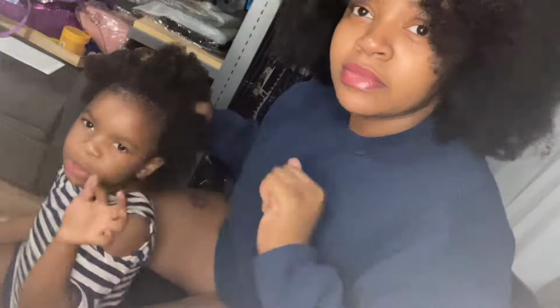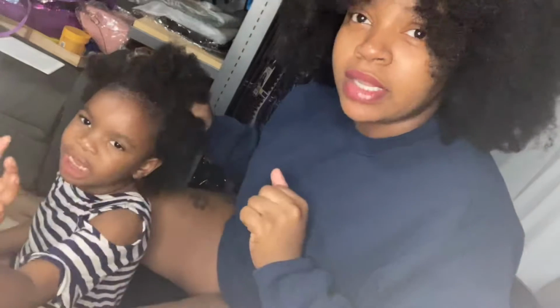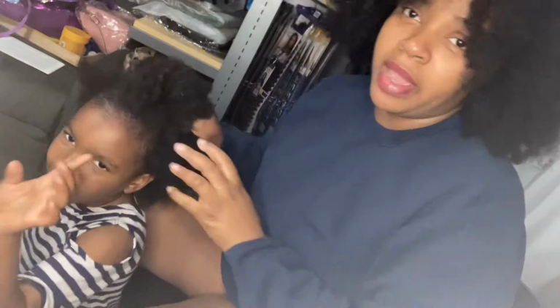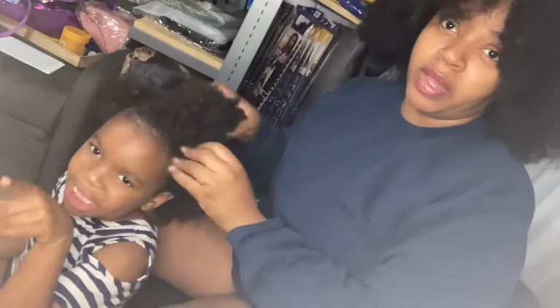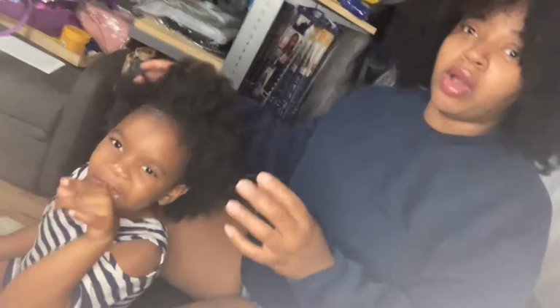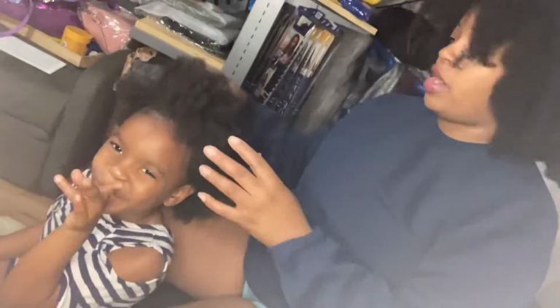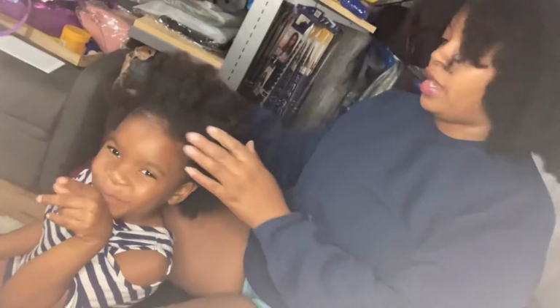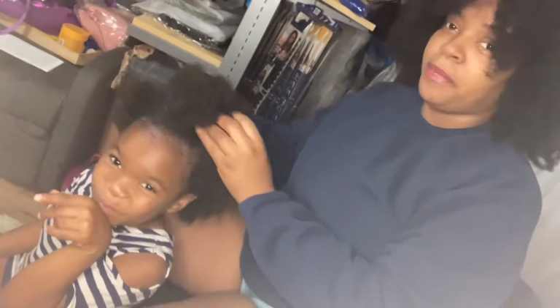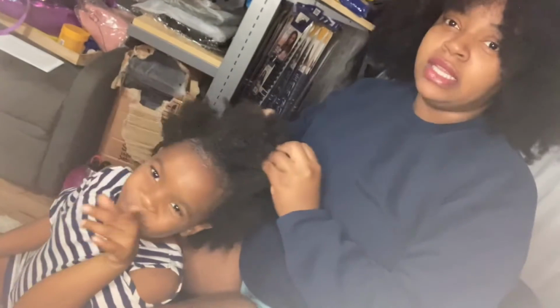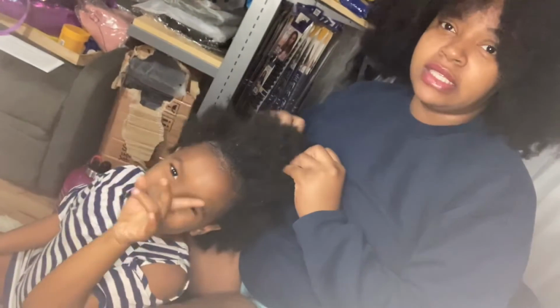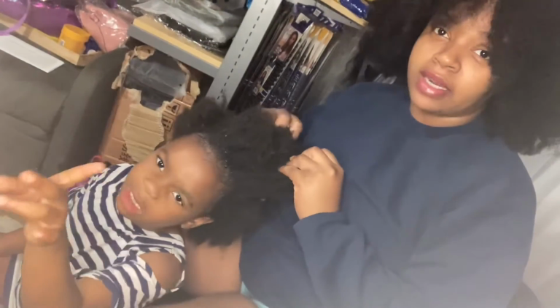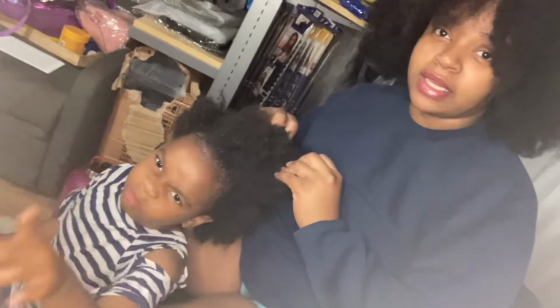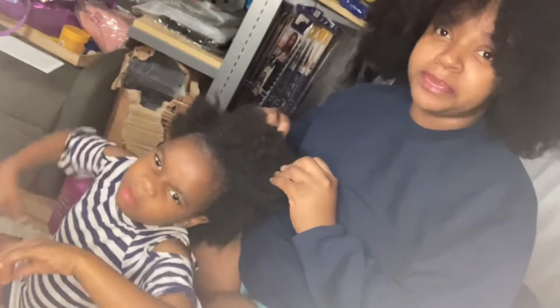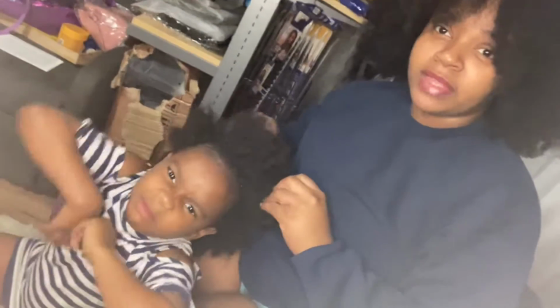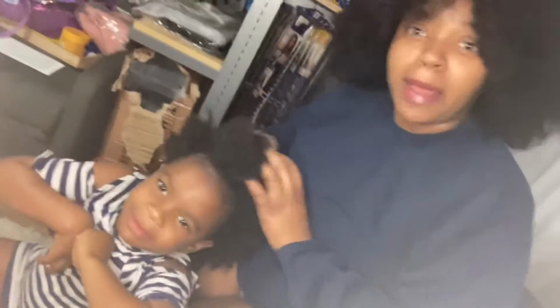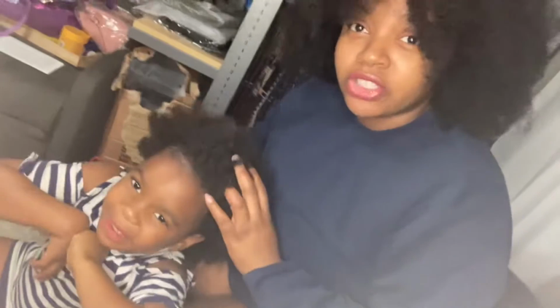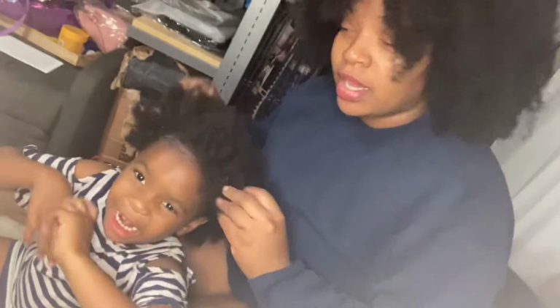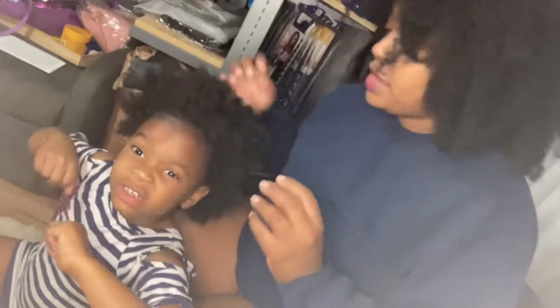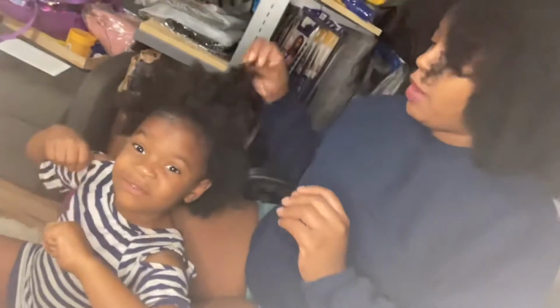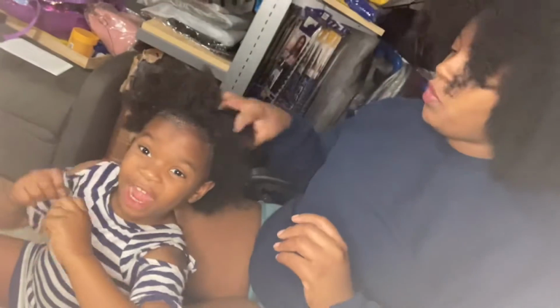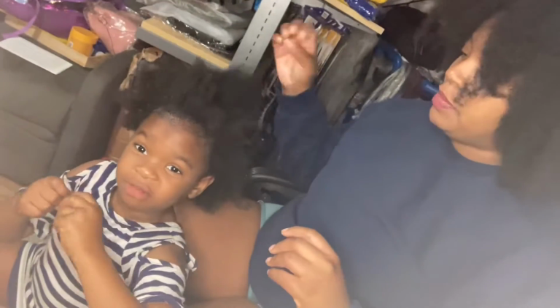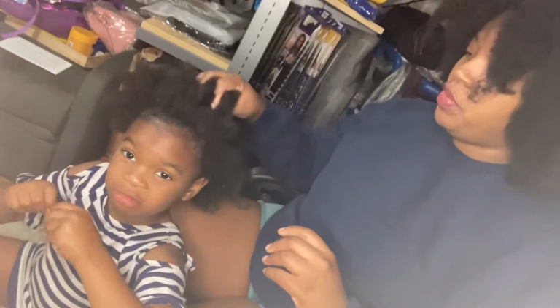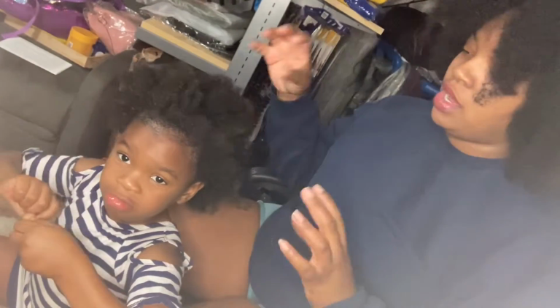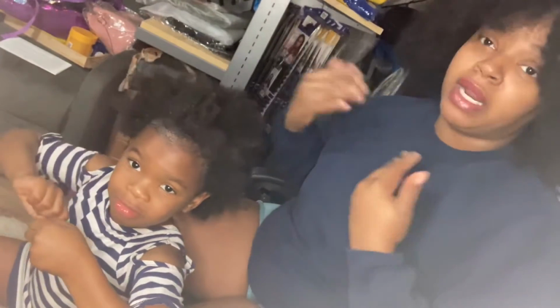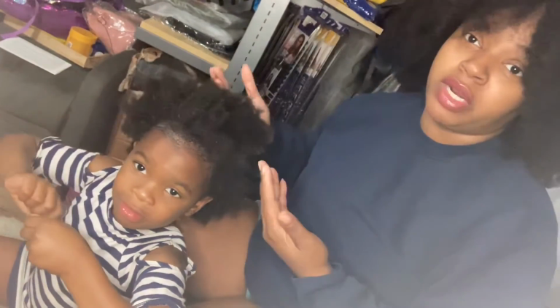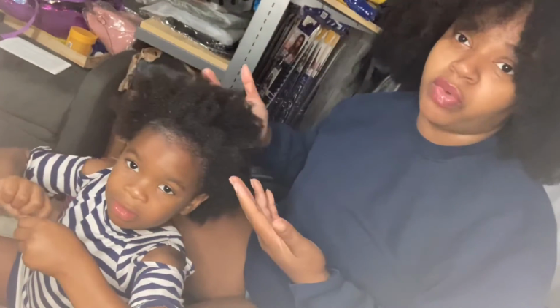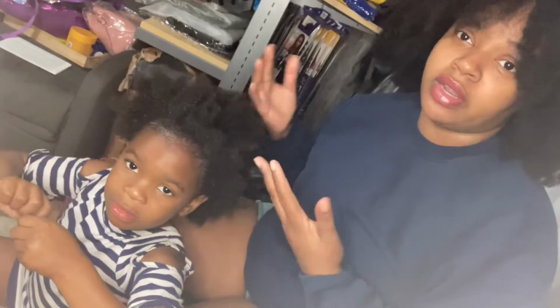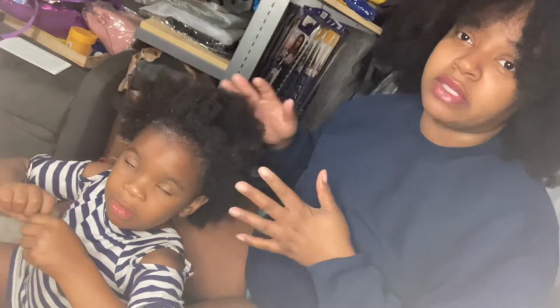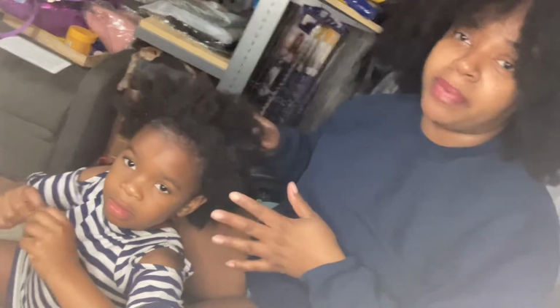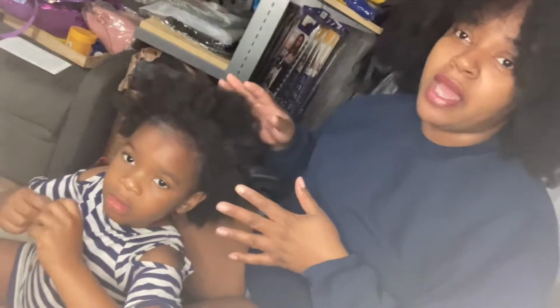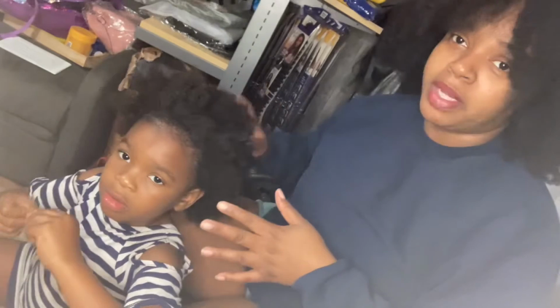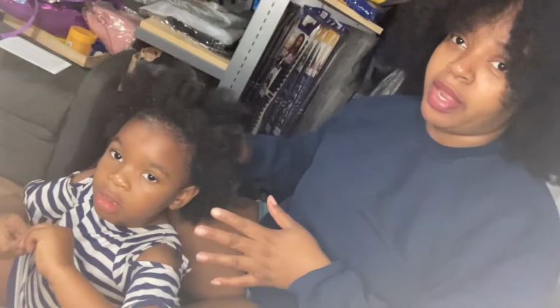Hello everyone and welcome to our channel. This is Adalyn and I'm Angela. I'm going to be doing a tutorial on how to properly blow out hair.